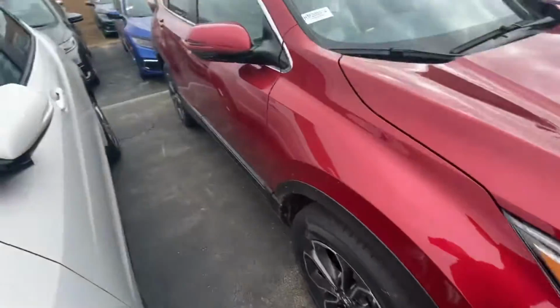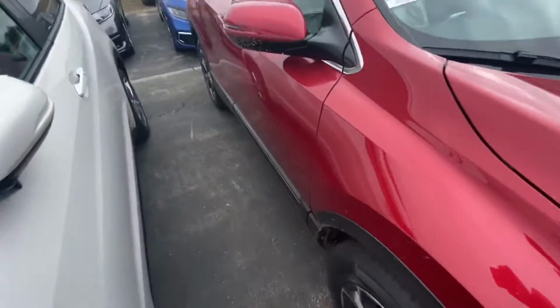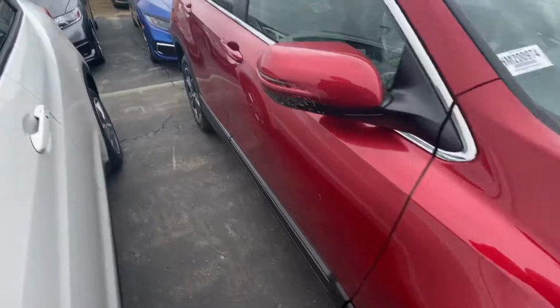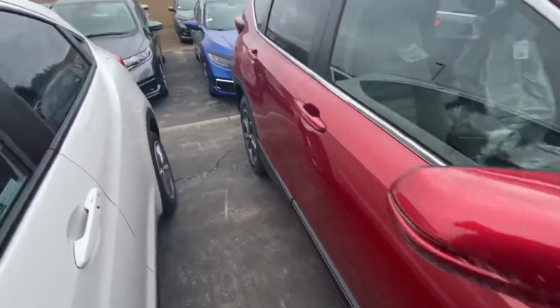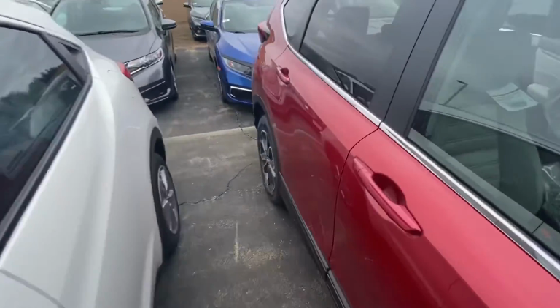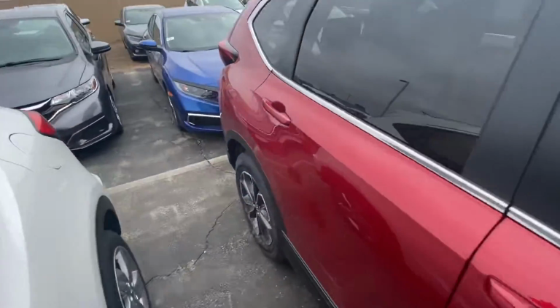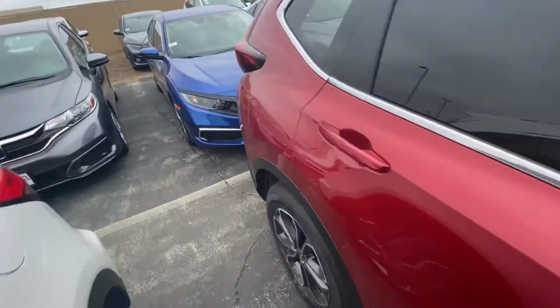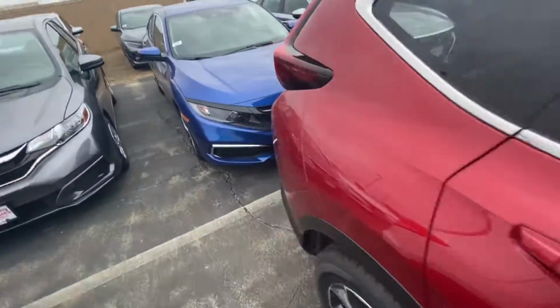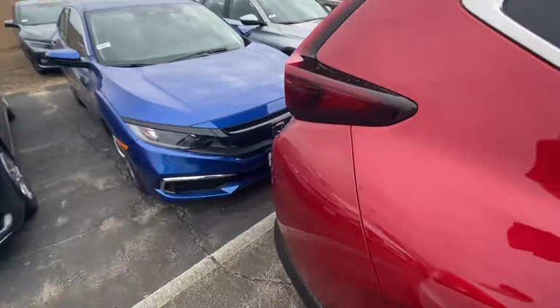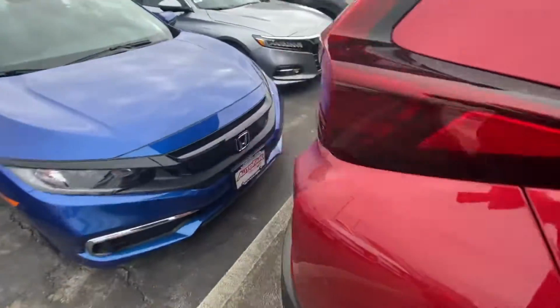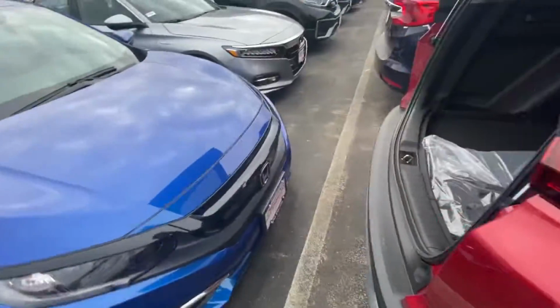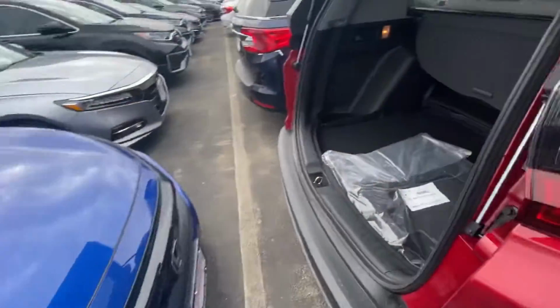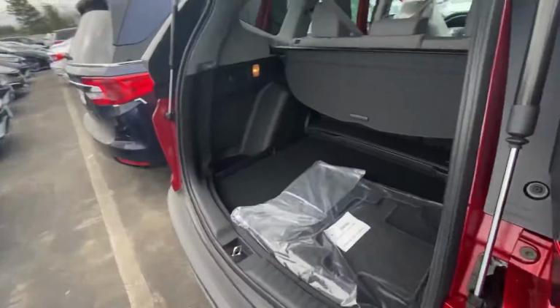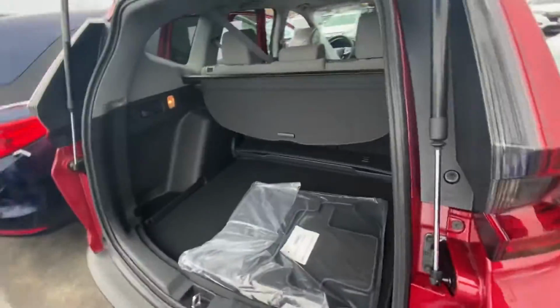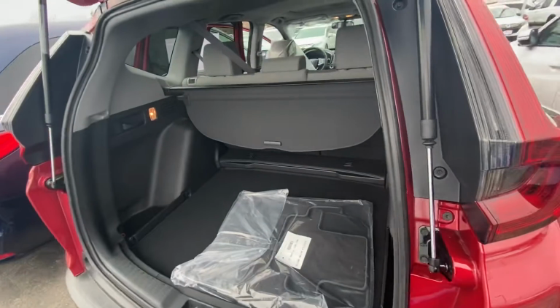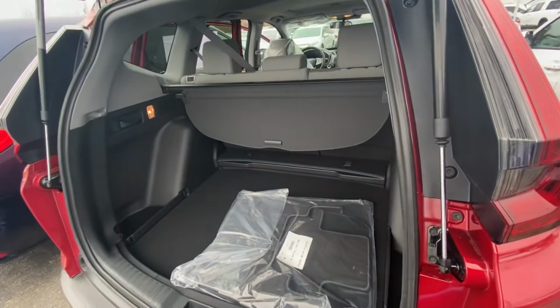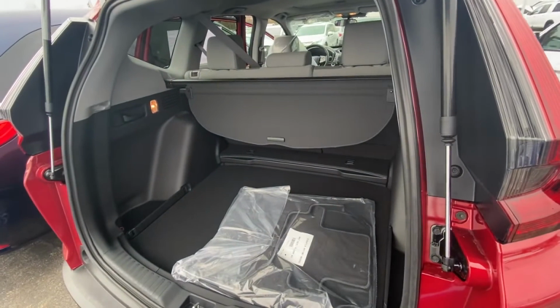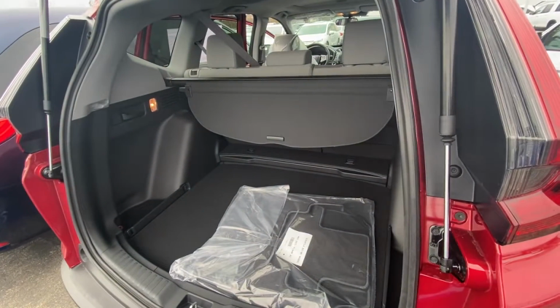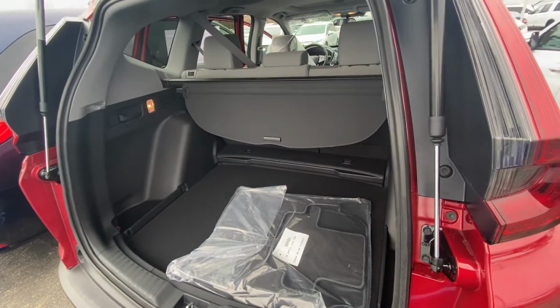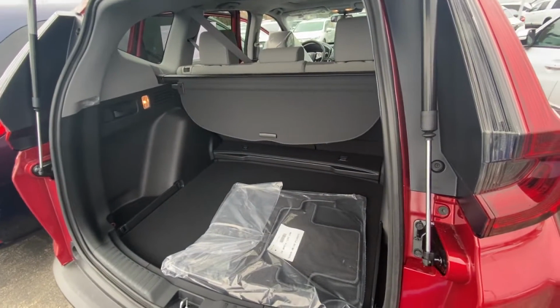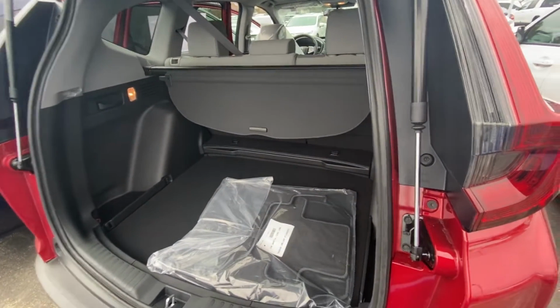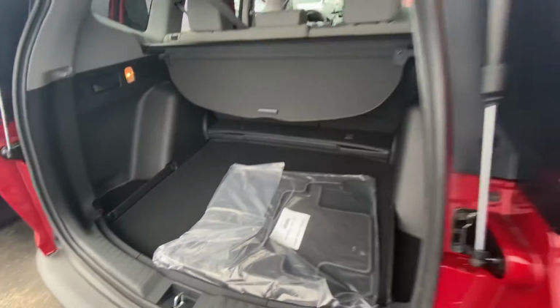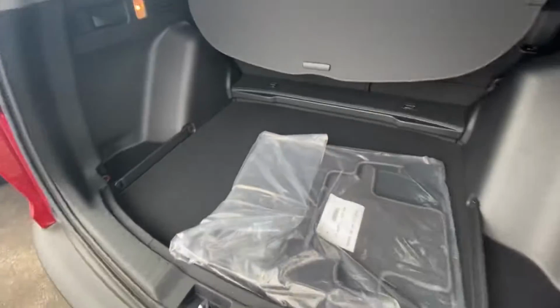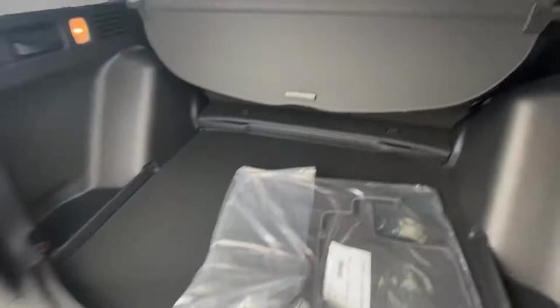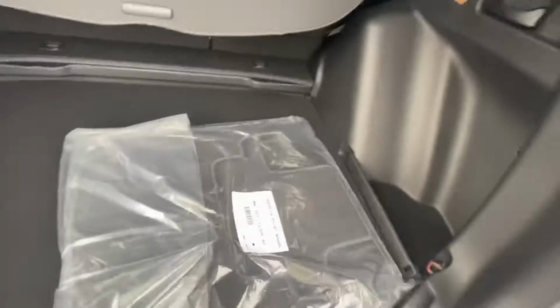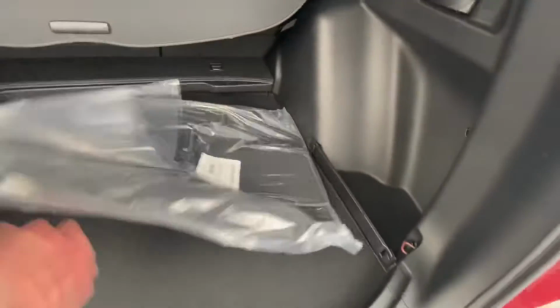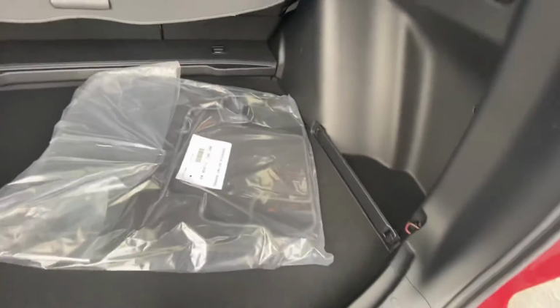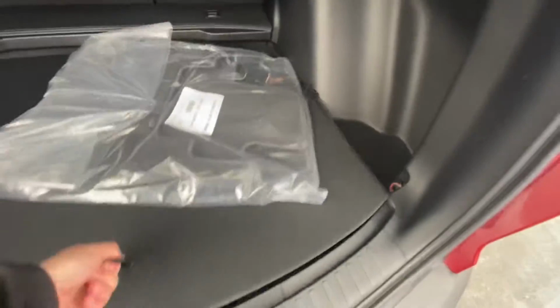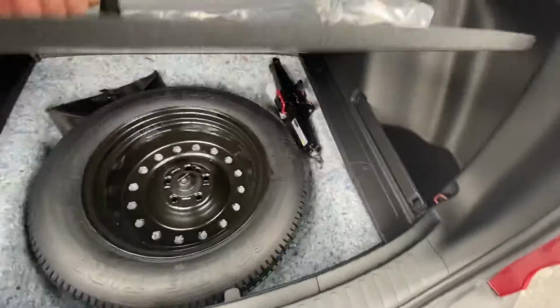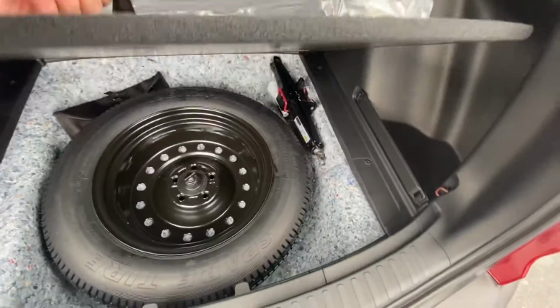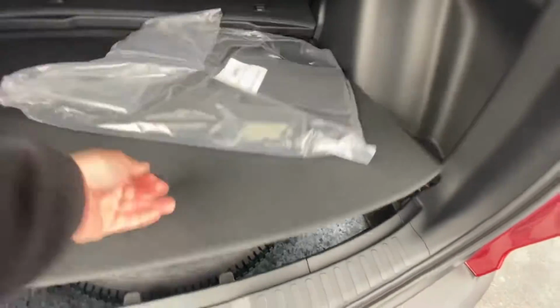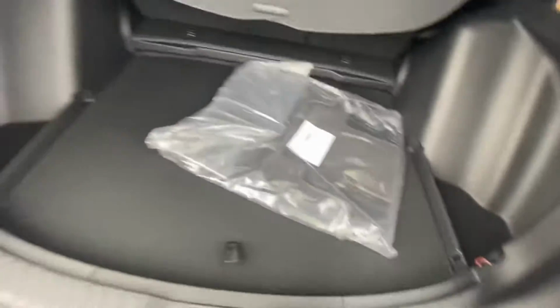Bring you over to the trunk space and show you all the room you have. As you can see, the seats do fall in a 60-40 split. You do have a full-size spare underneath here as well, and a ton of extra storage for you.